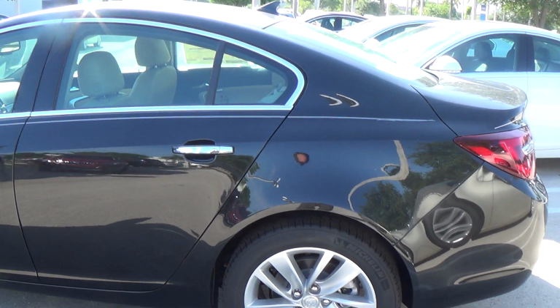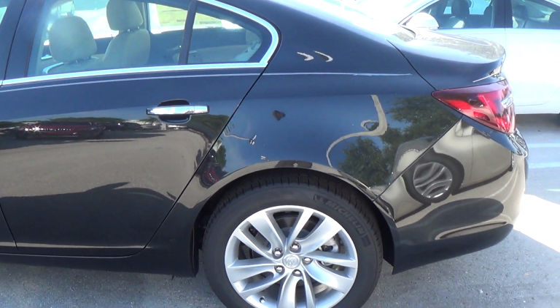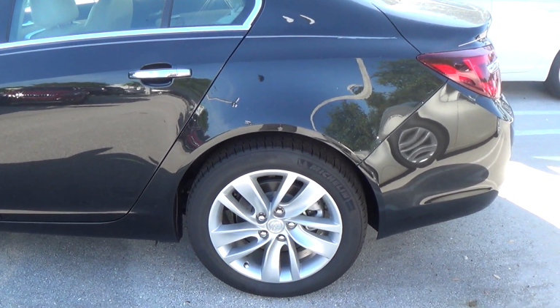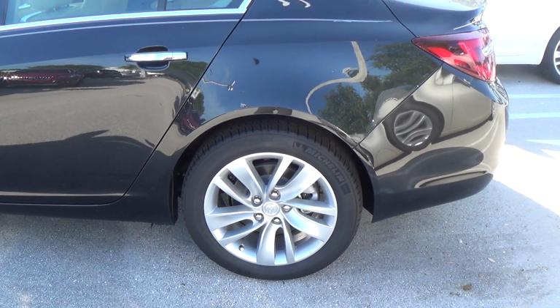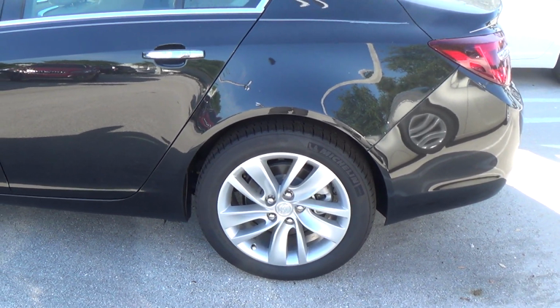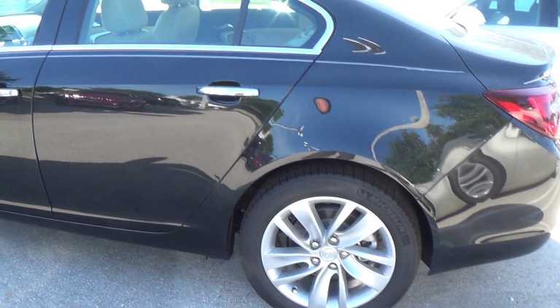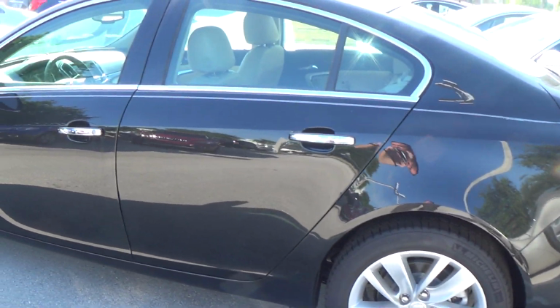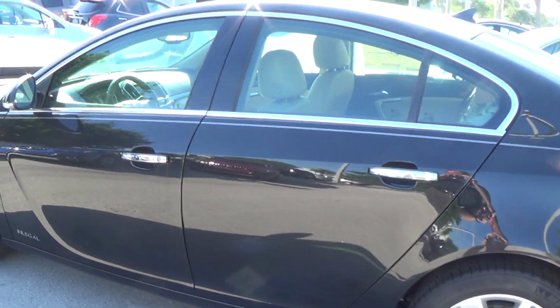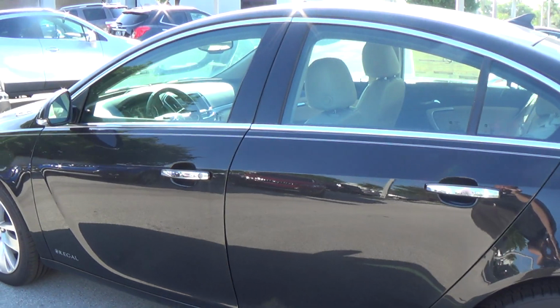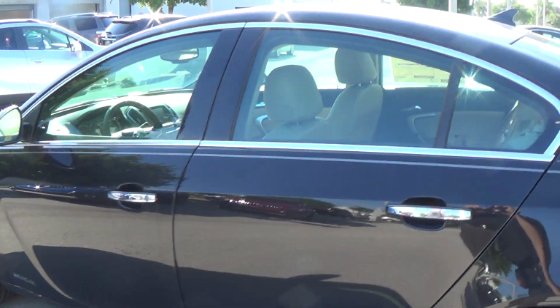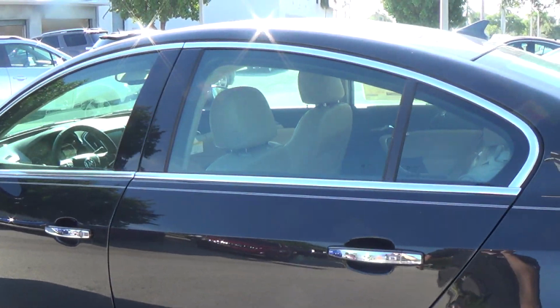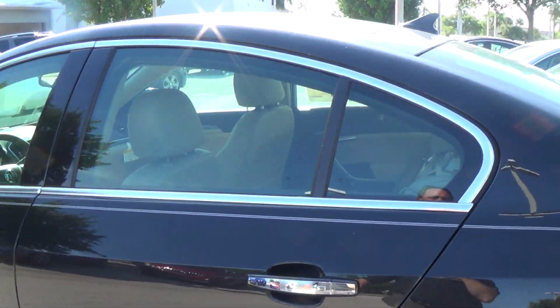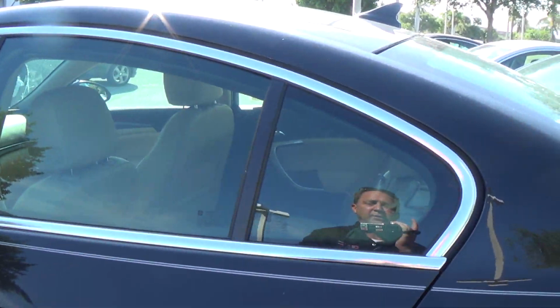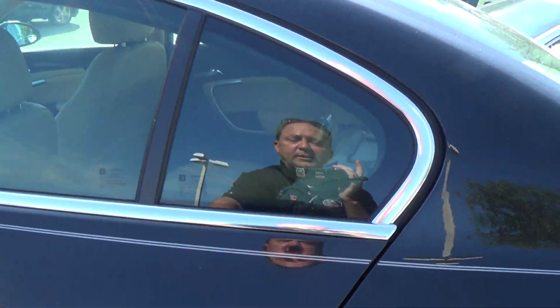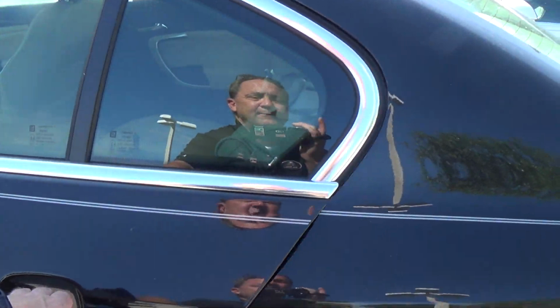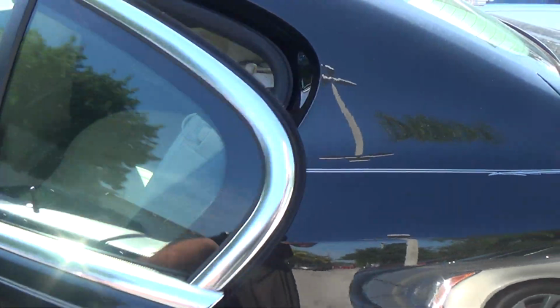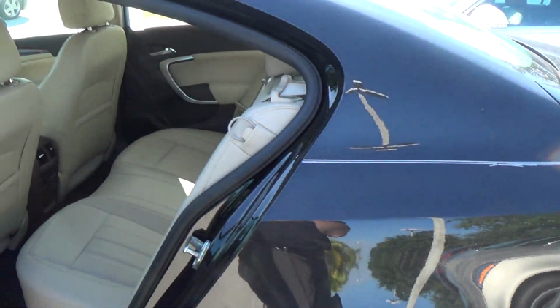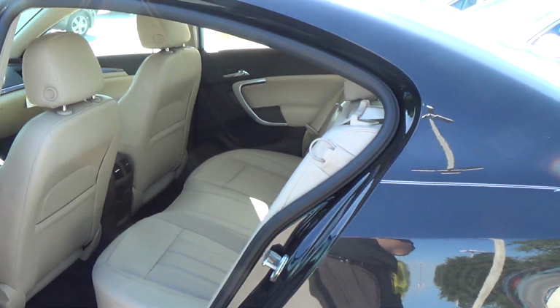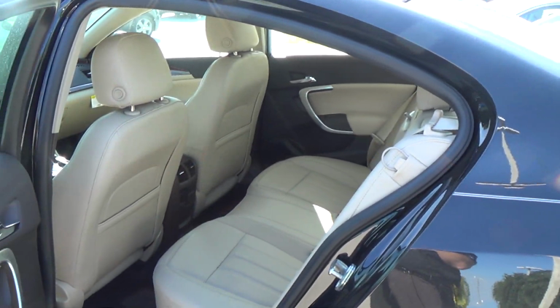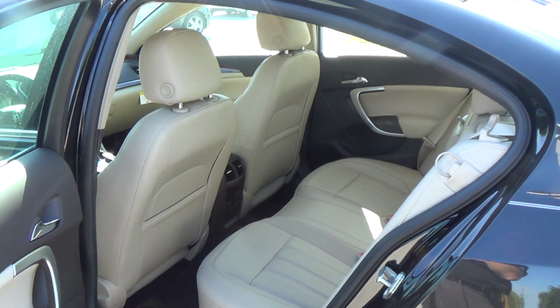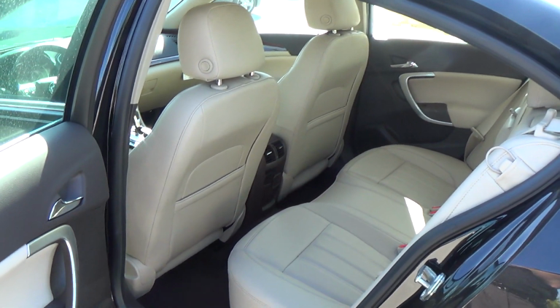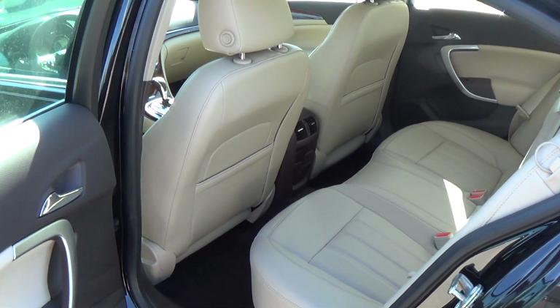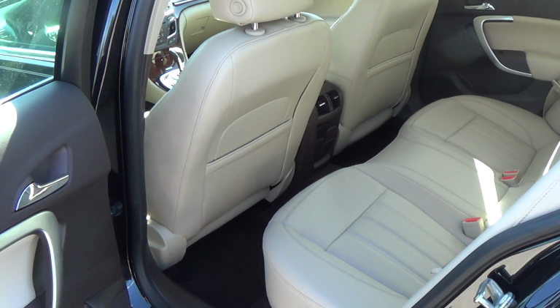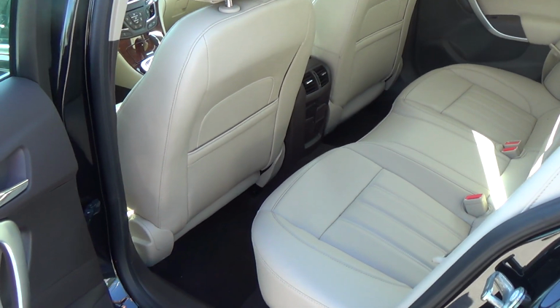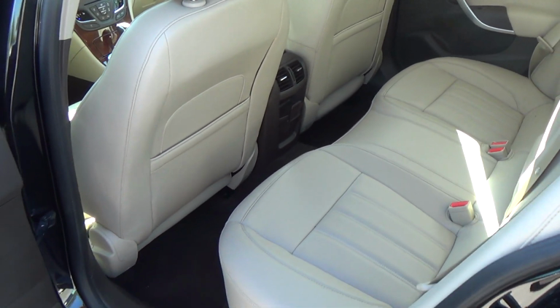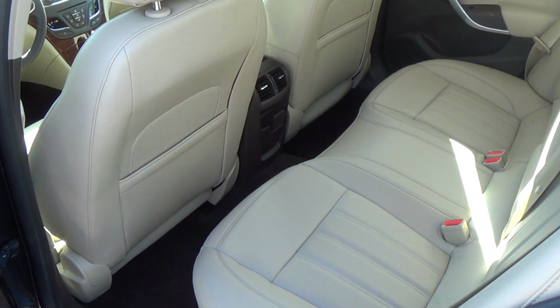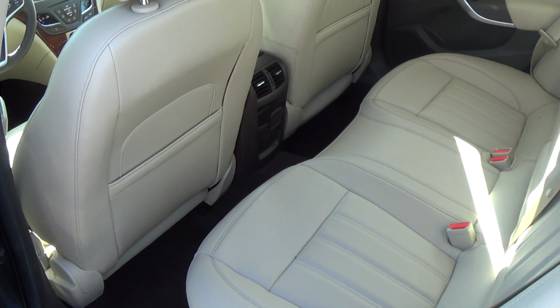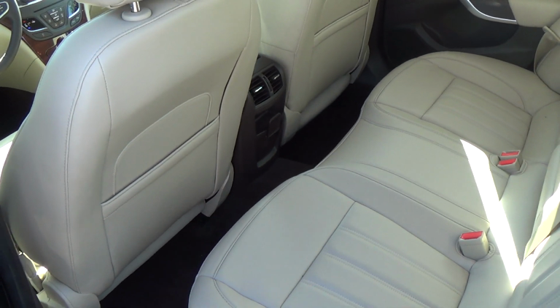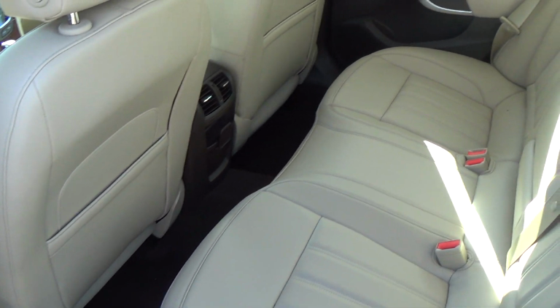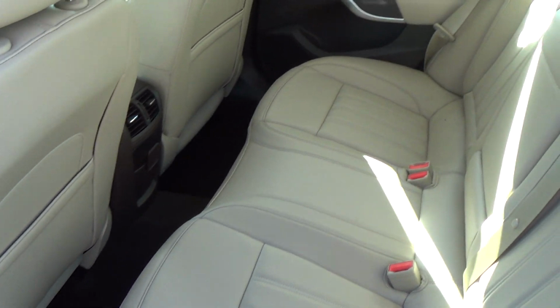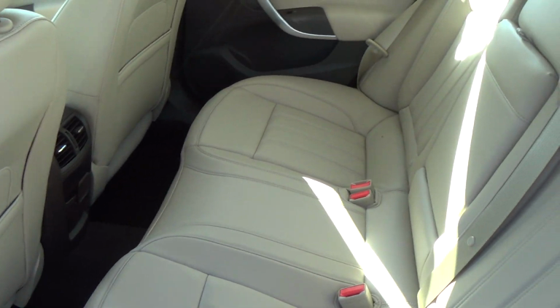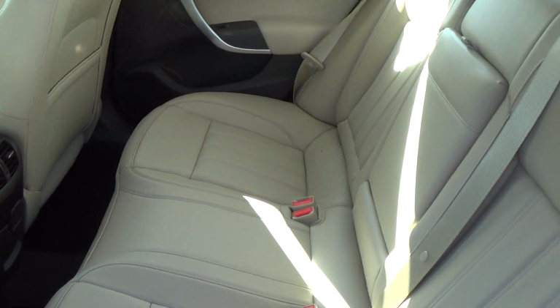It has 18-inch alloy wheels and a 2-liter turbo engine with 290 horsepower. This is the Black Diamond — it has the cashmere interior and rear vents for passengers in the back.